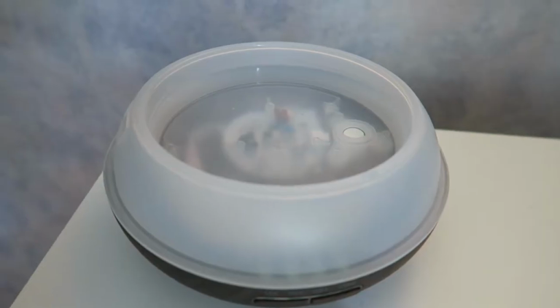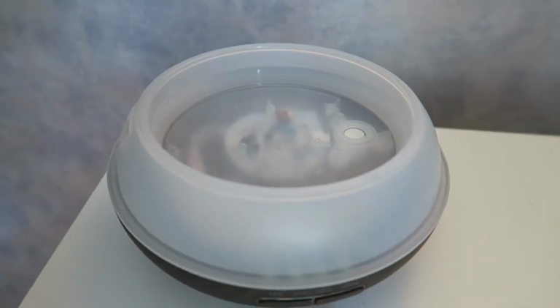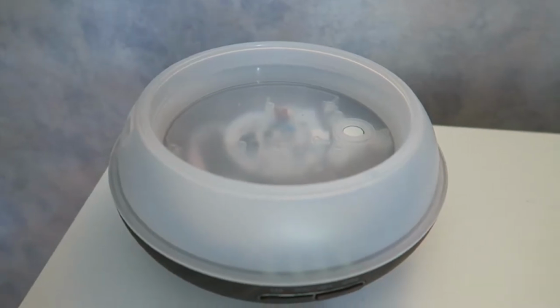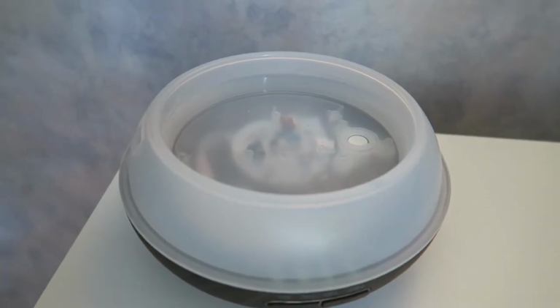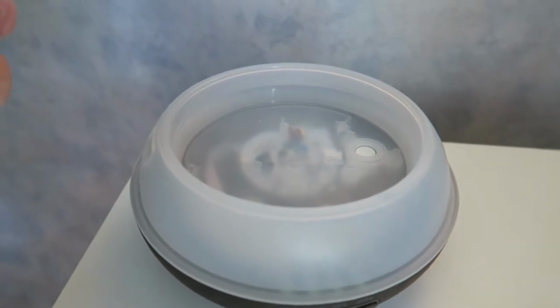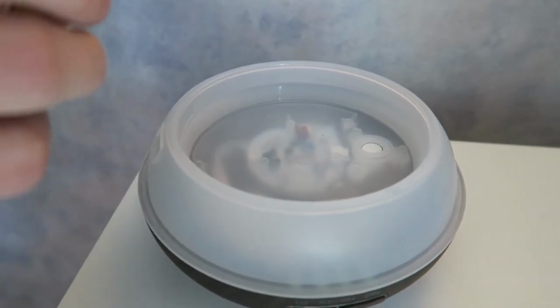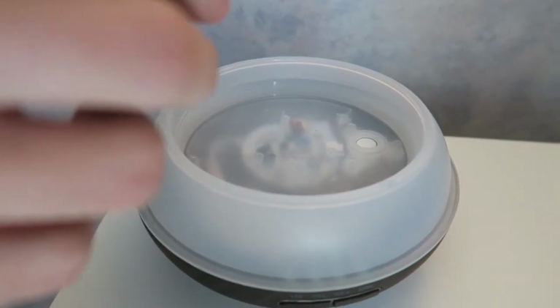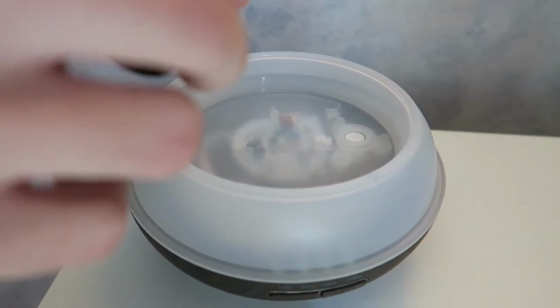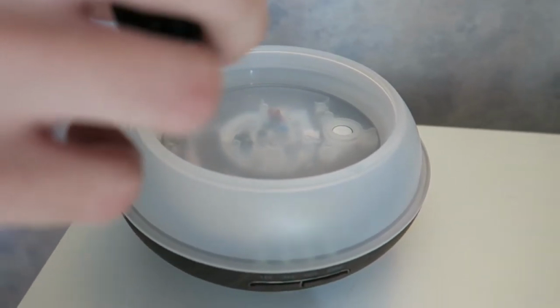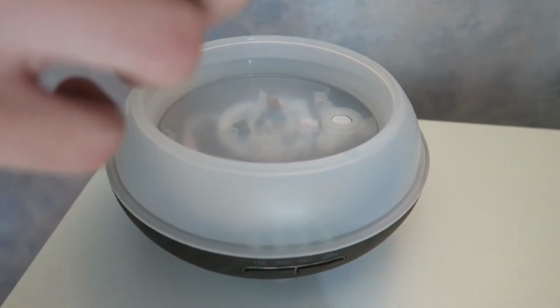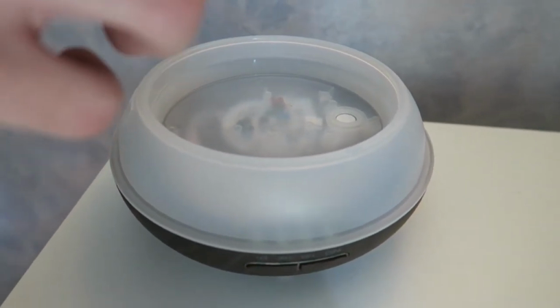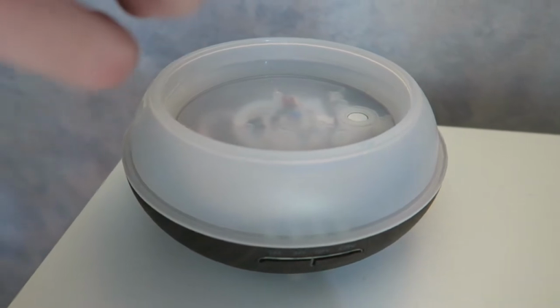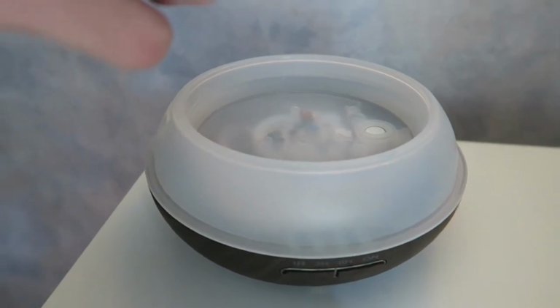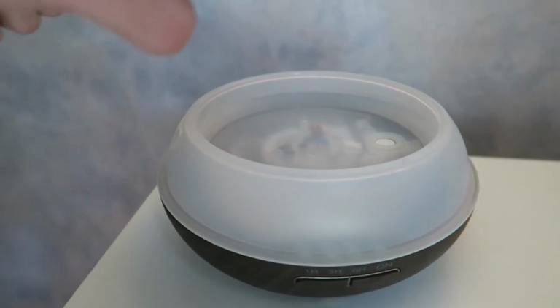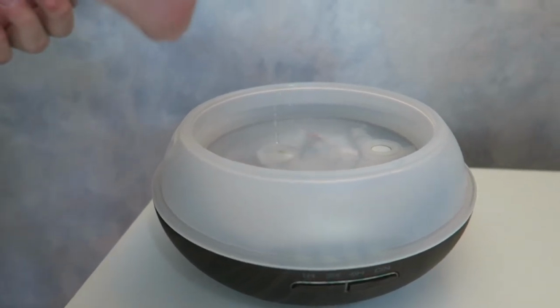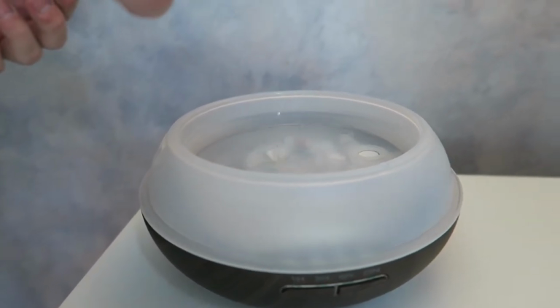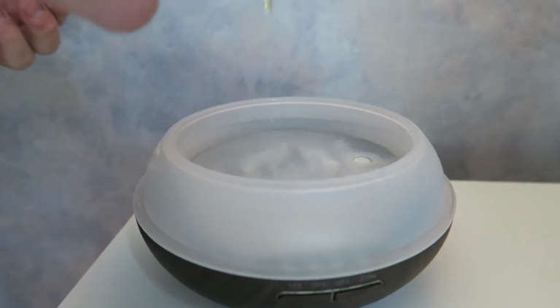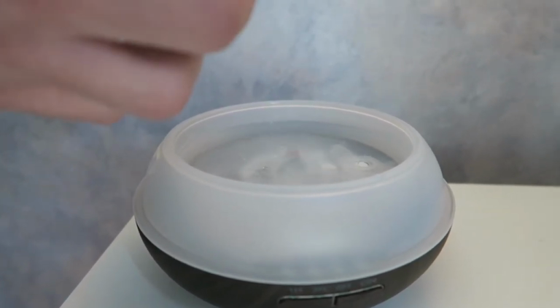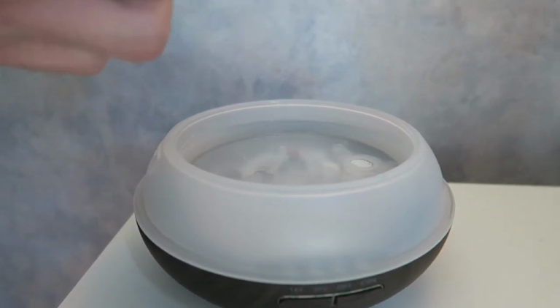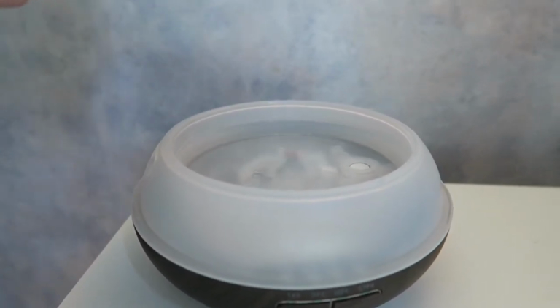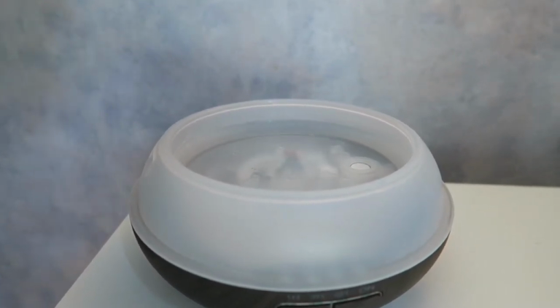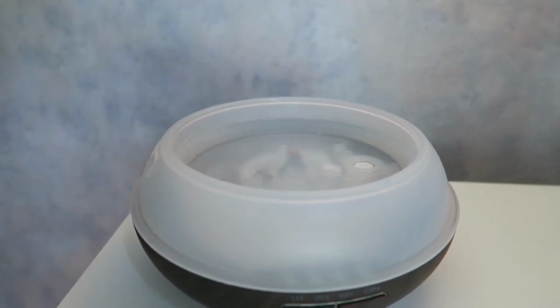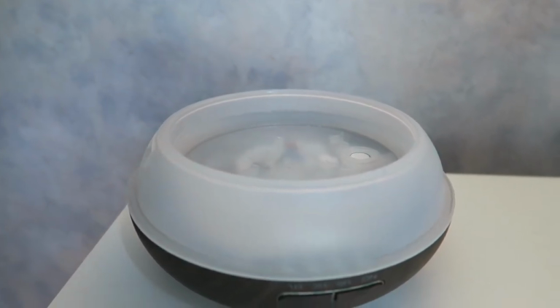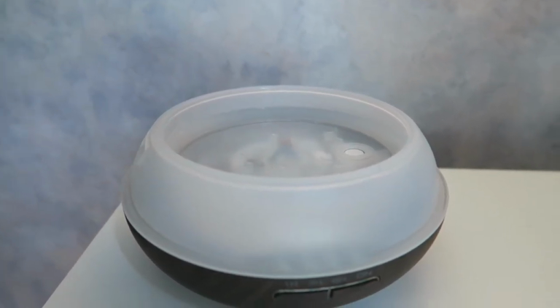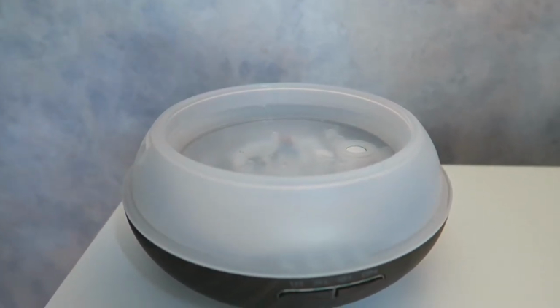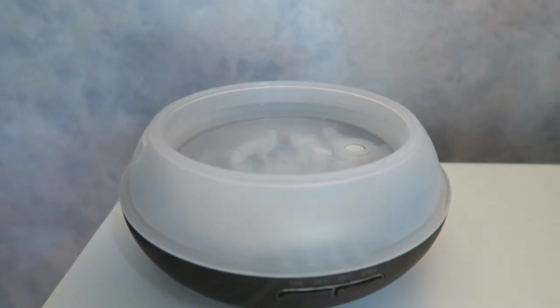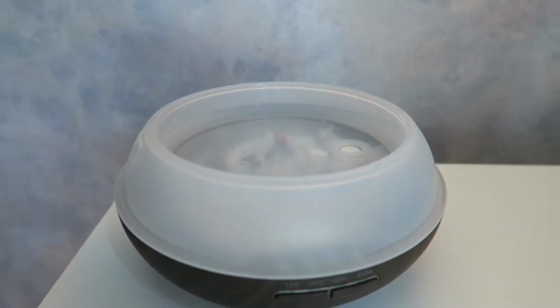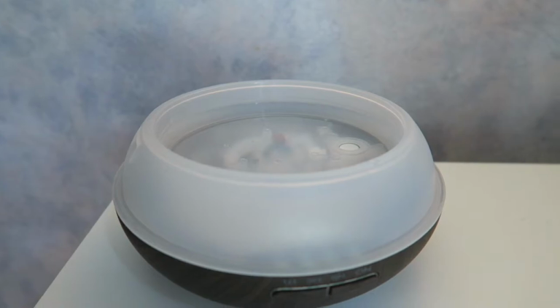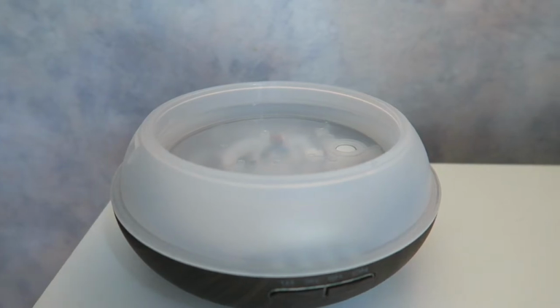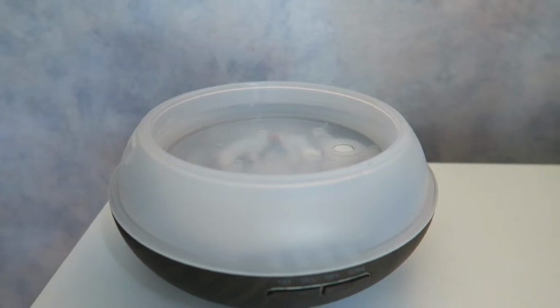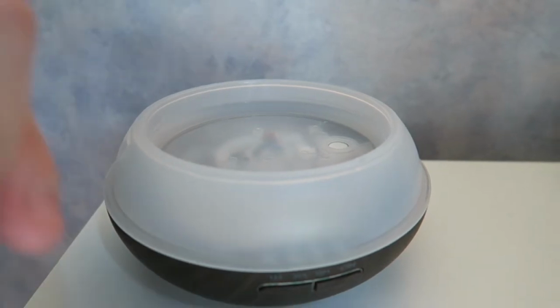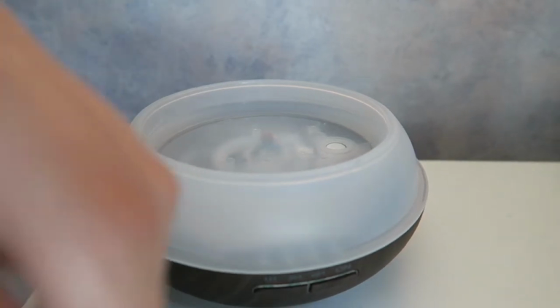Now we just need to add our oils. I'm going to use two drops of everything except for peppermint. I always add about double on the peppermint because it's a fantastic scent and it really helps to open up your sinuses.